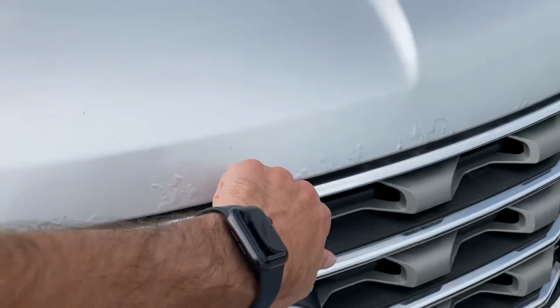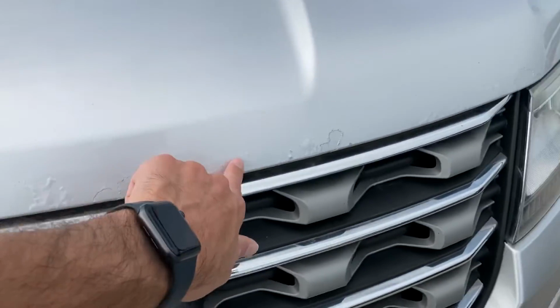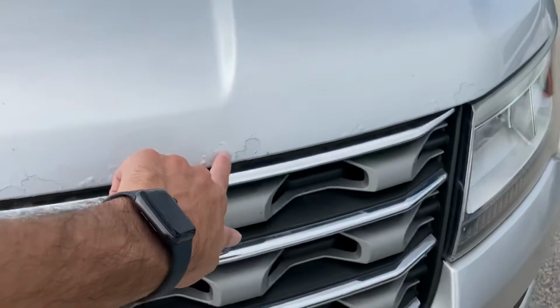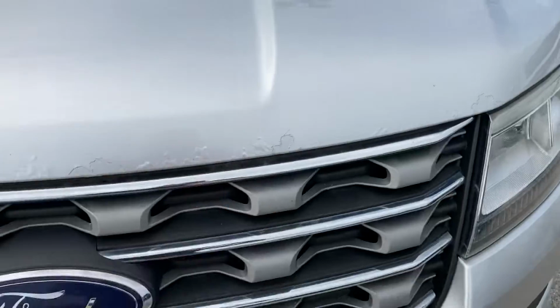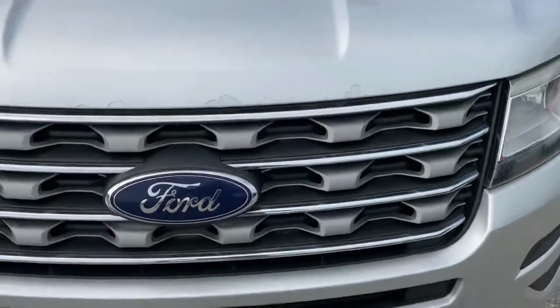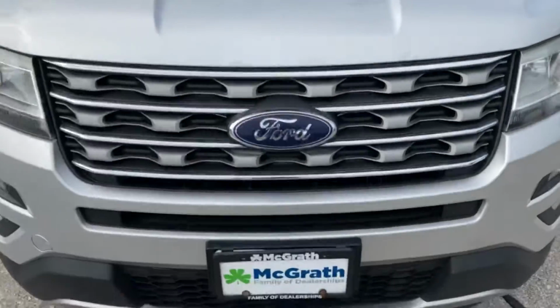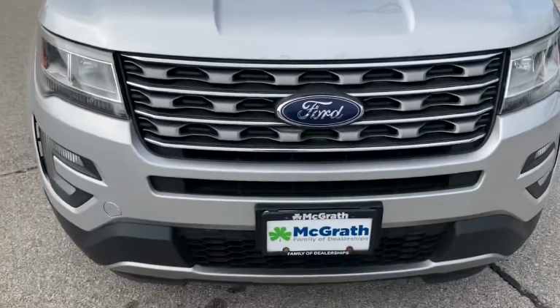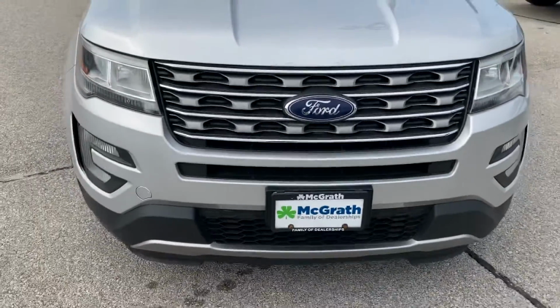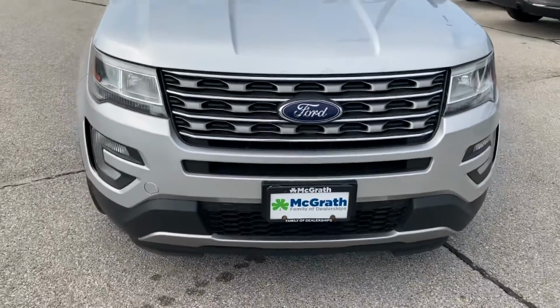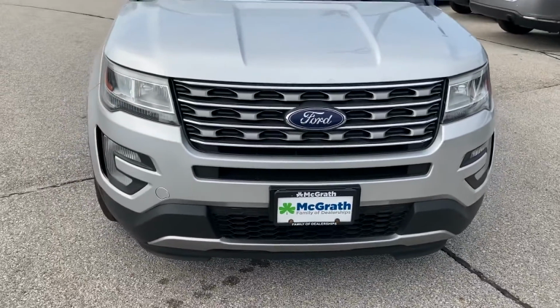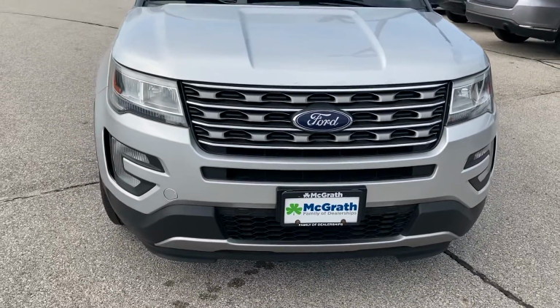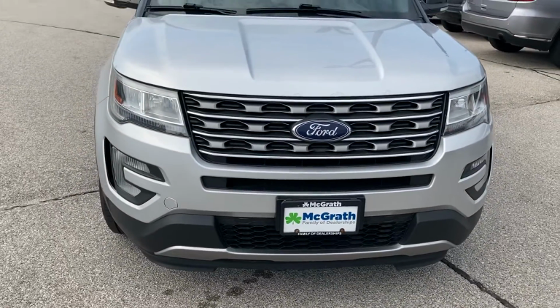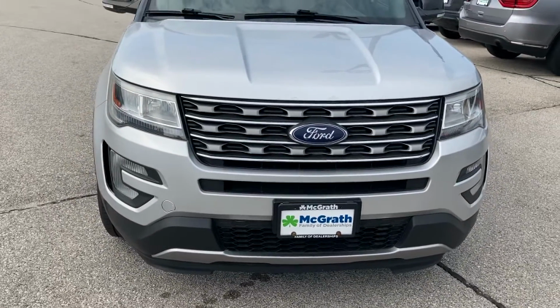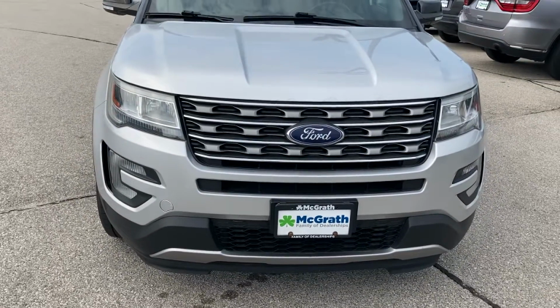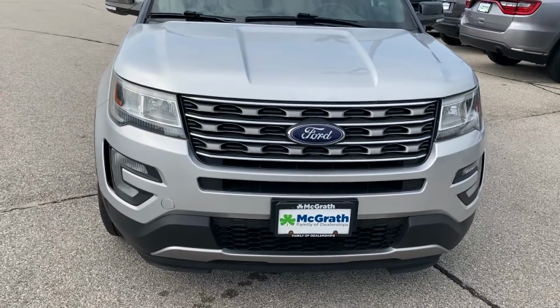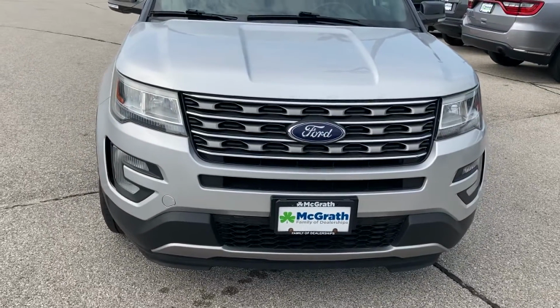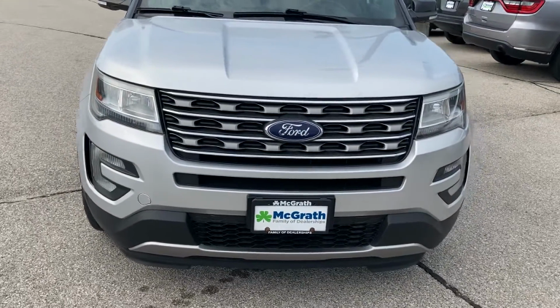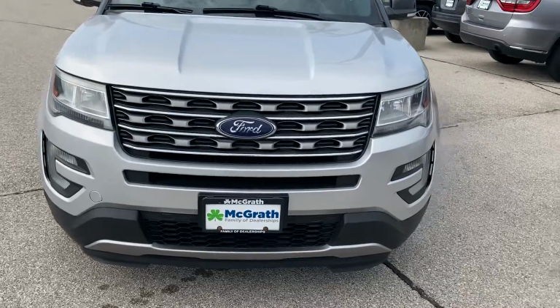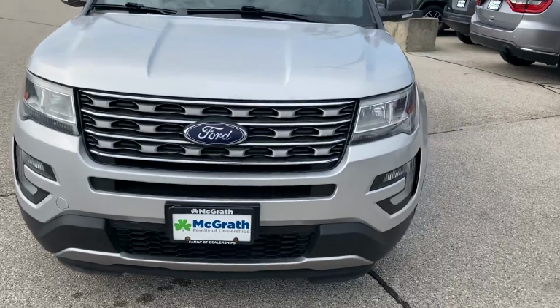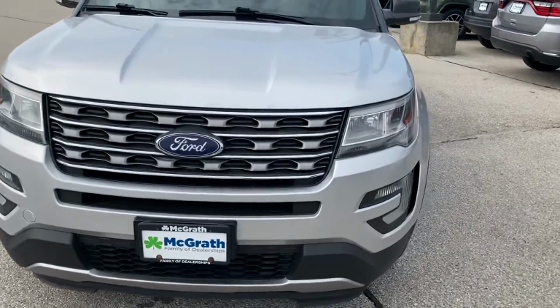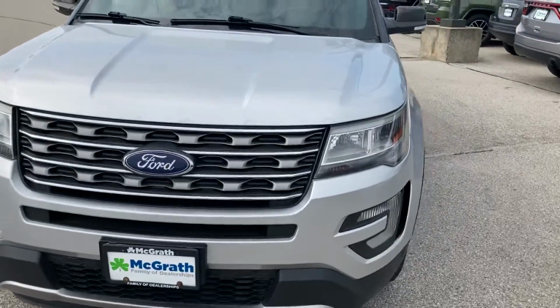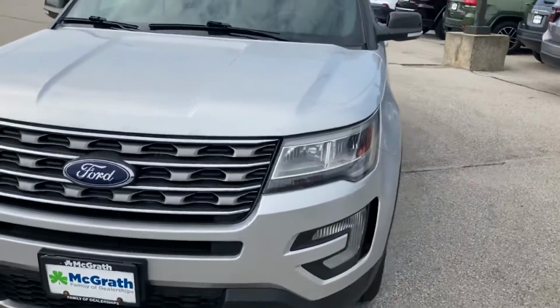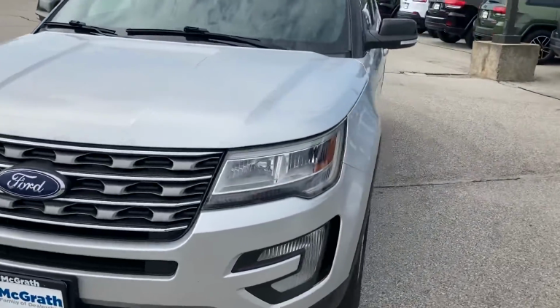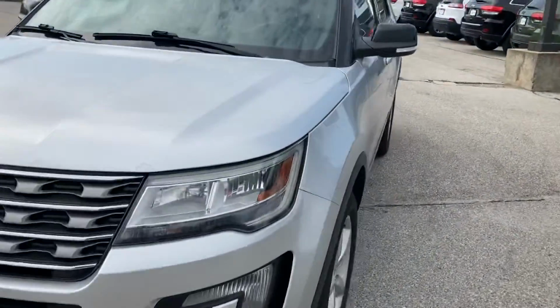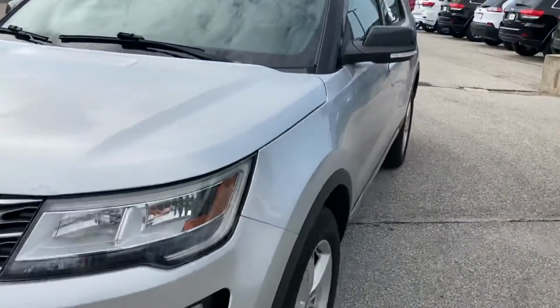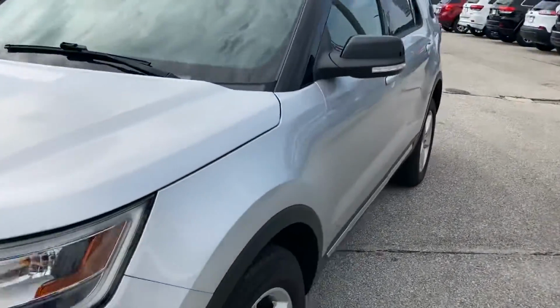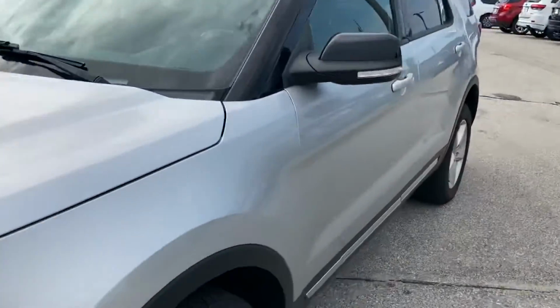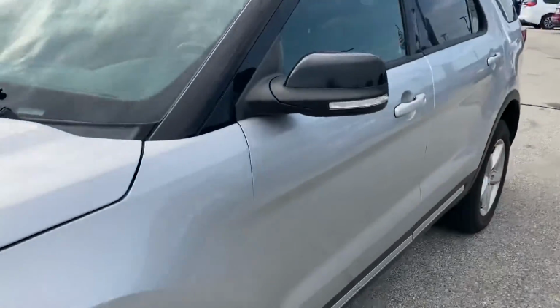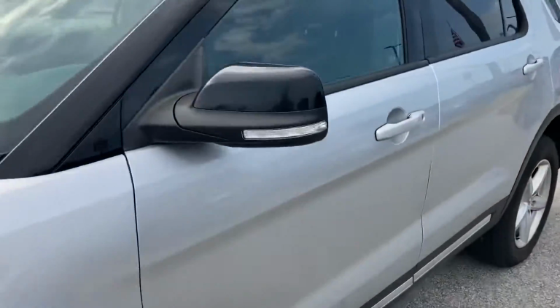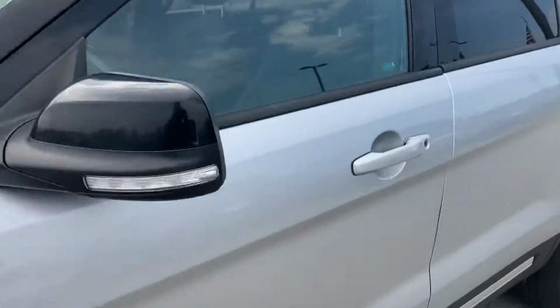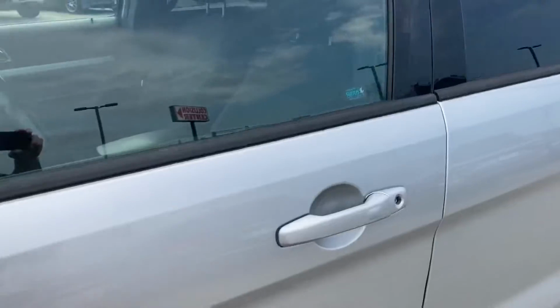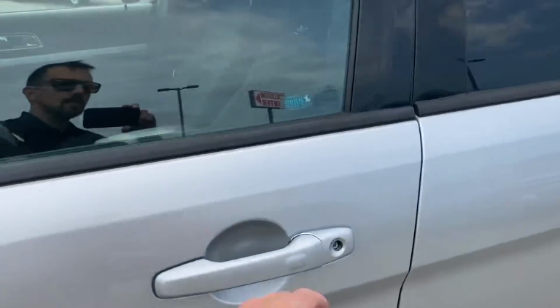It's literally once you get back to about right here you can't even notice it. Twenty feet away it looks perfect. But other than that, overall she's a great car. I'll give you a shot of the inside here.